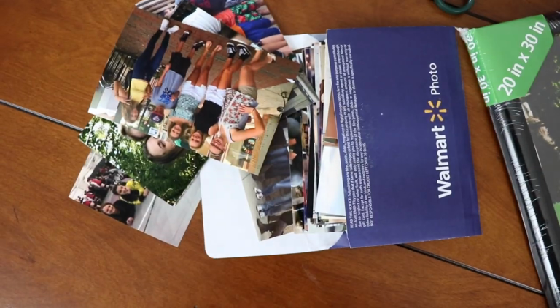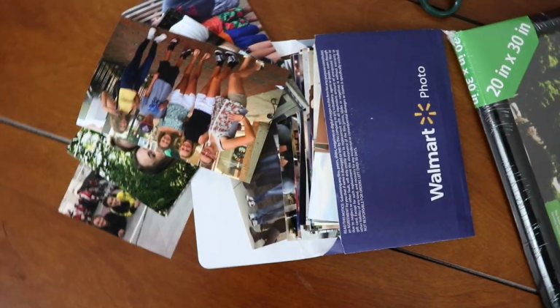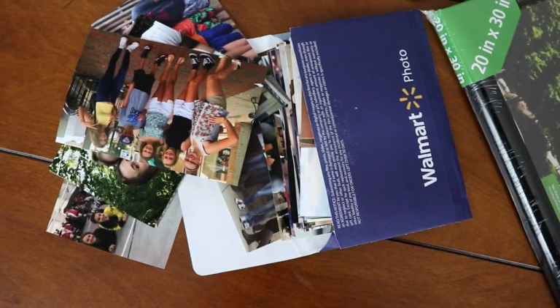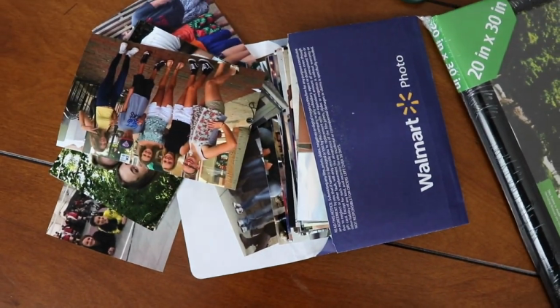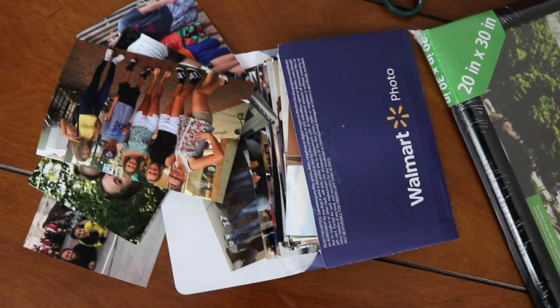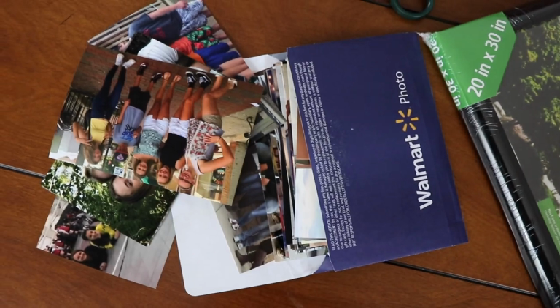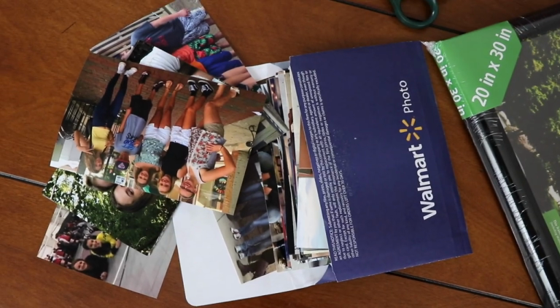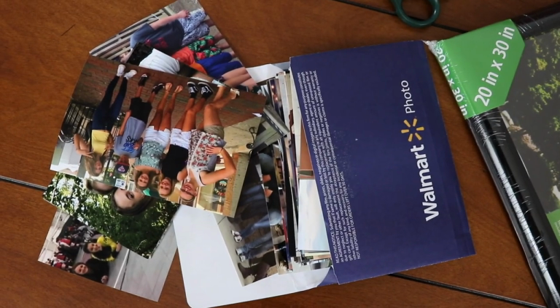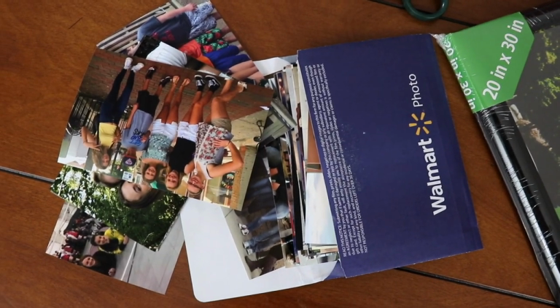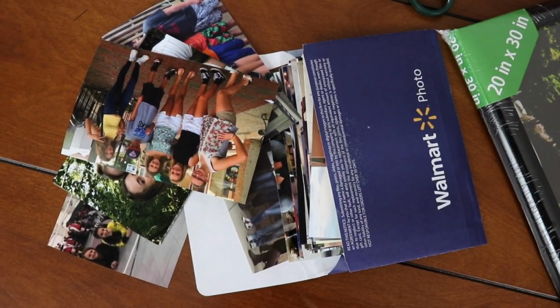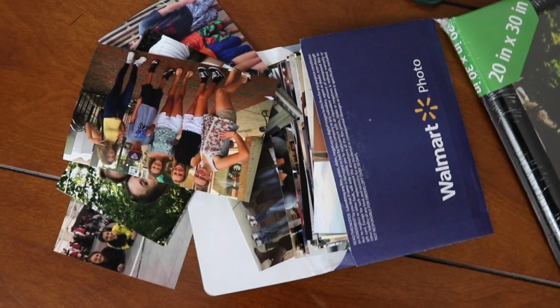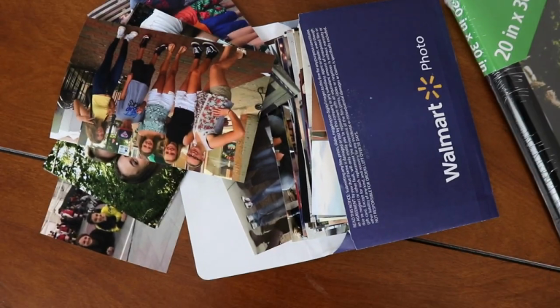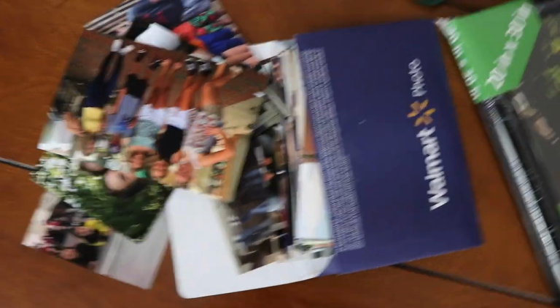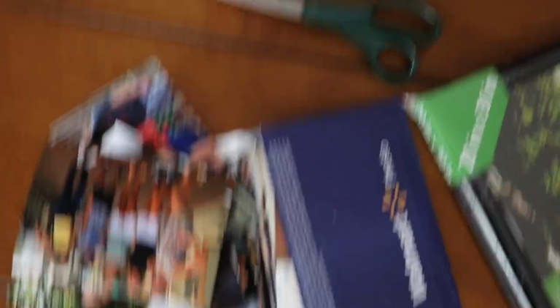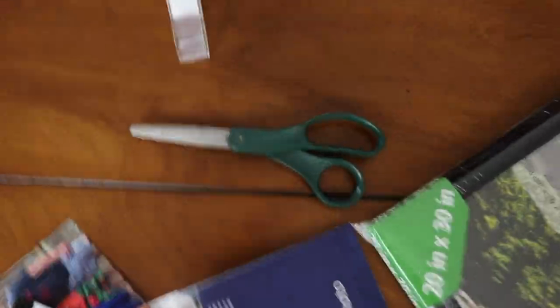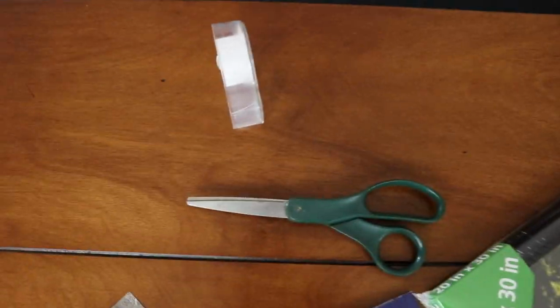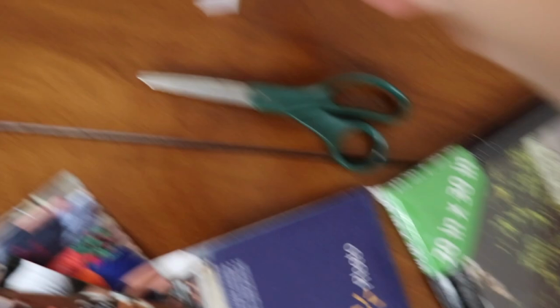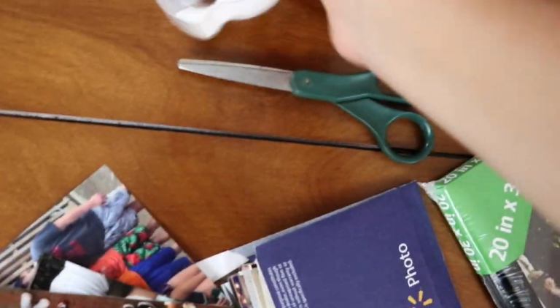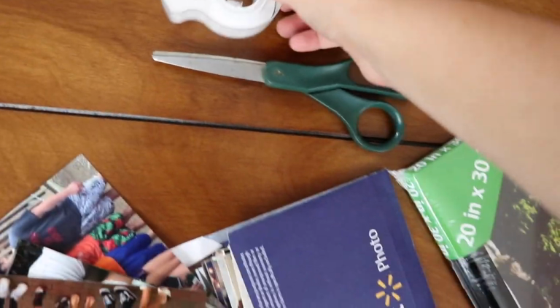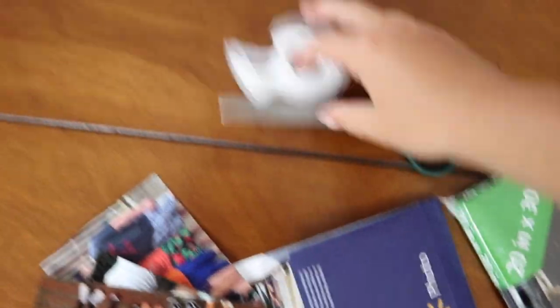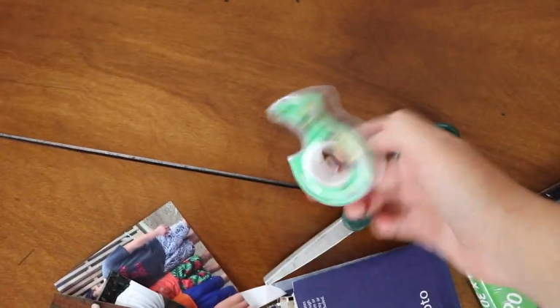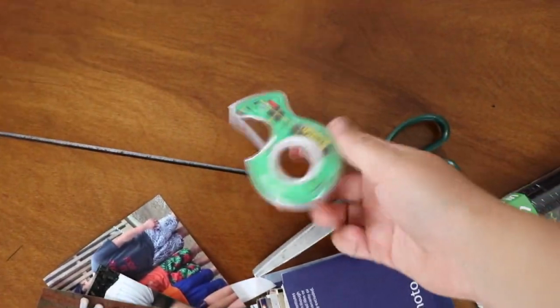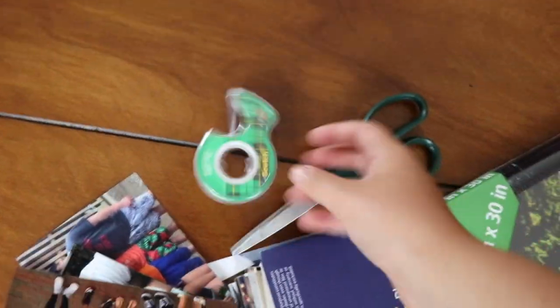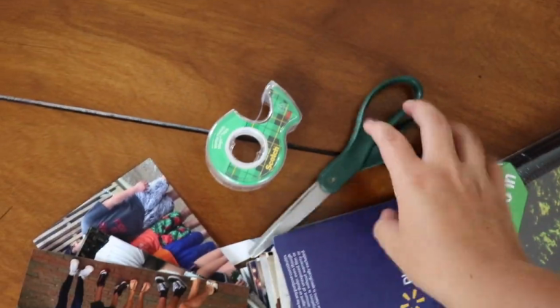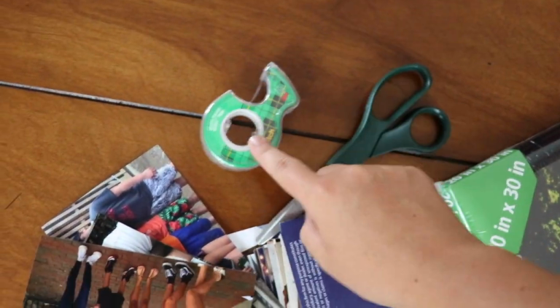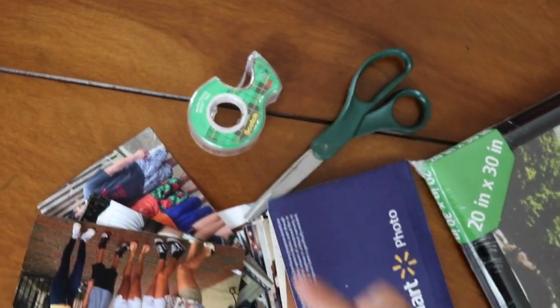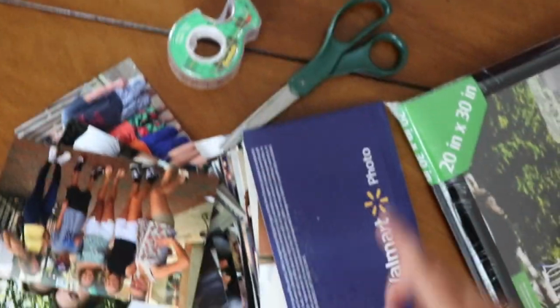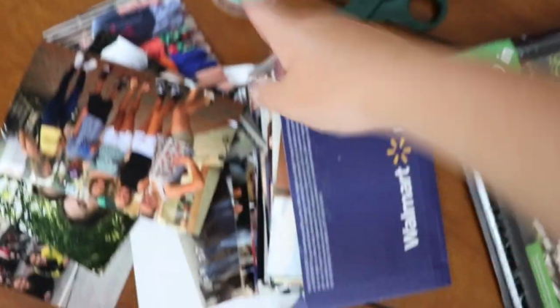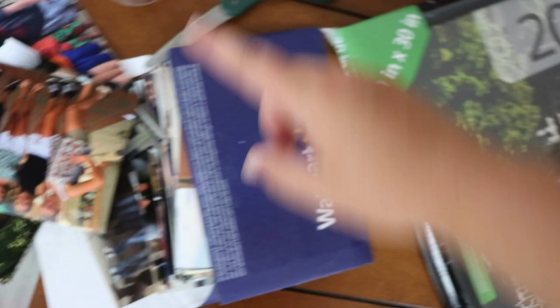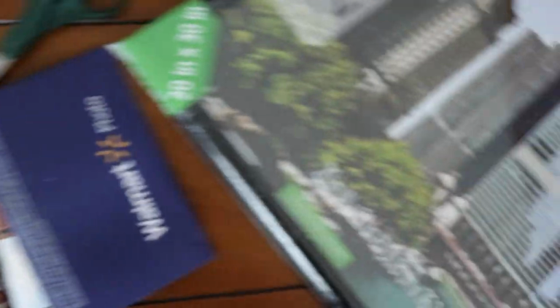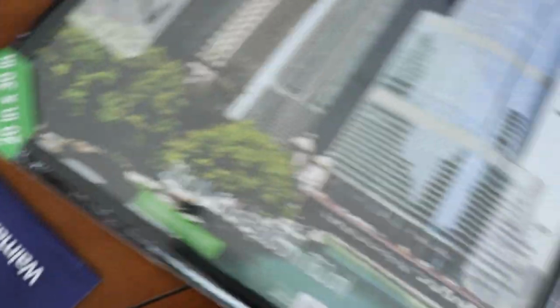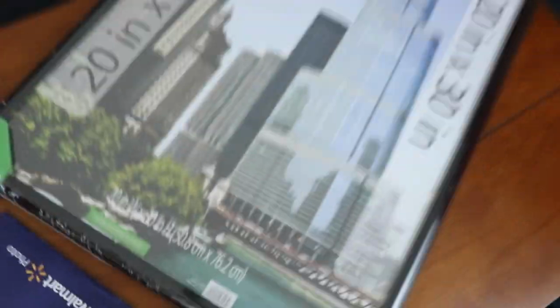You need some photos printed out — I use pictures from my friends, but you can get pictures from the internet, from a magazine, or whatever. You'll also need scissors, tape or Mod Podge, and then you'll need a frame.